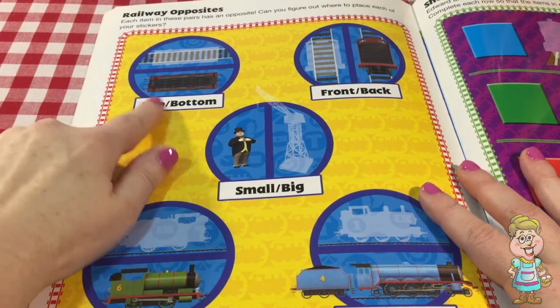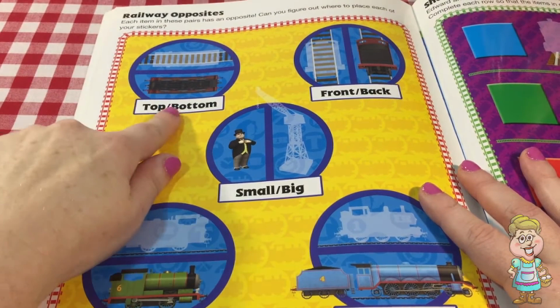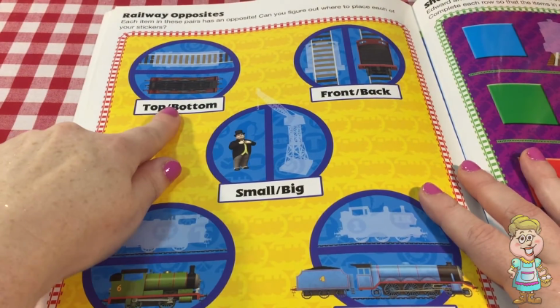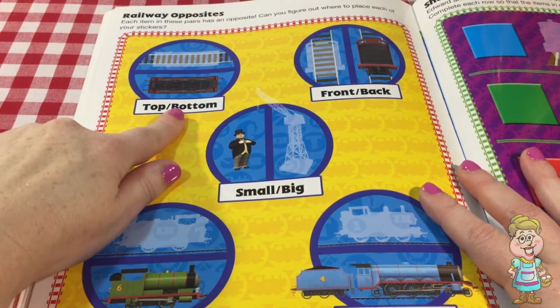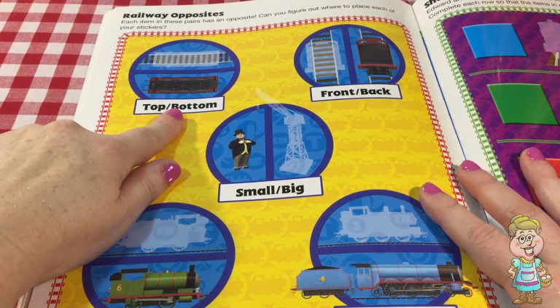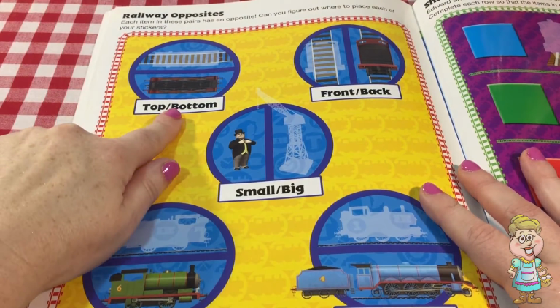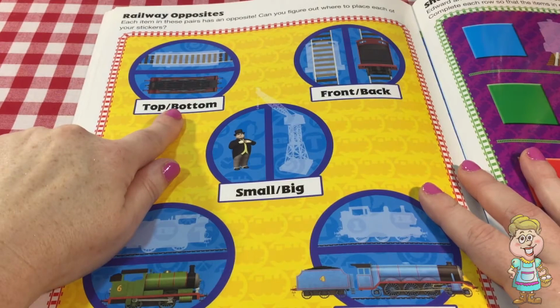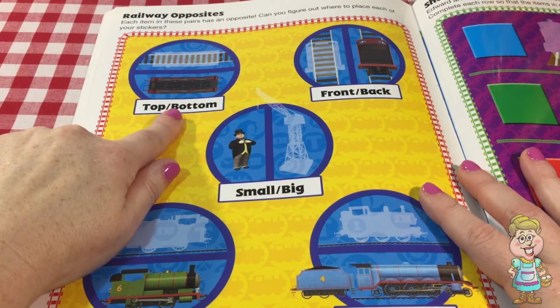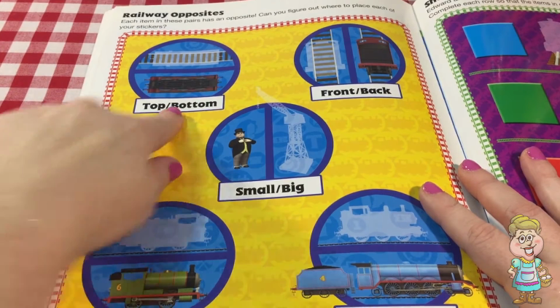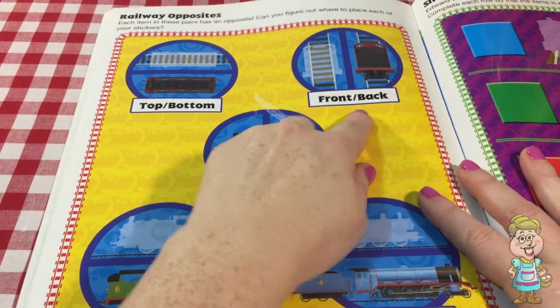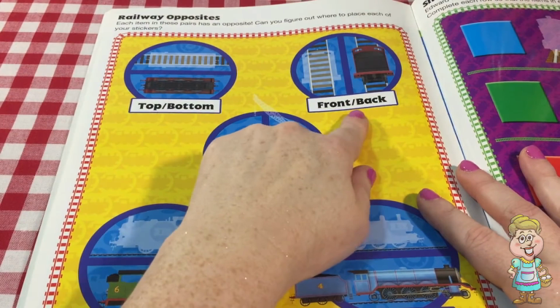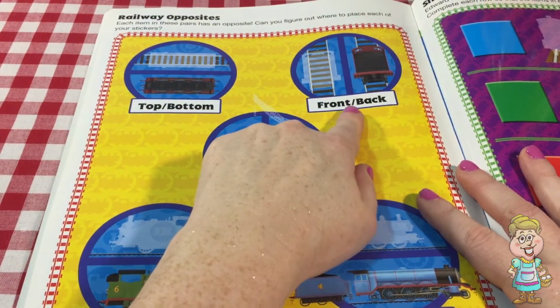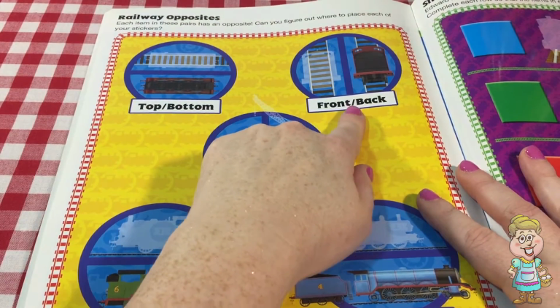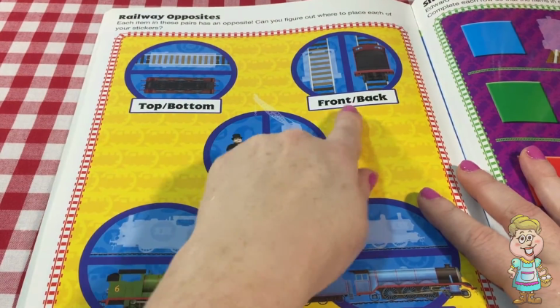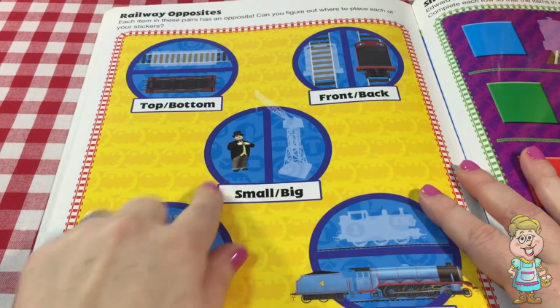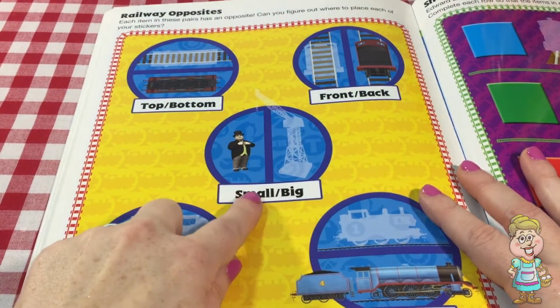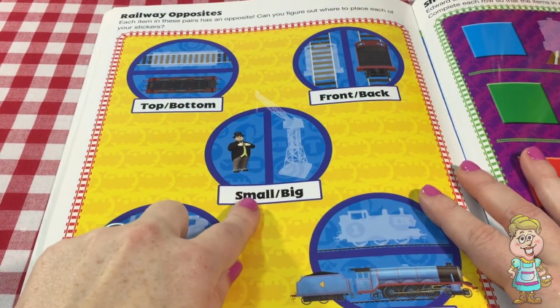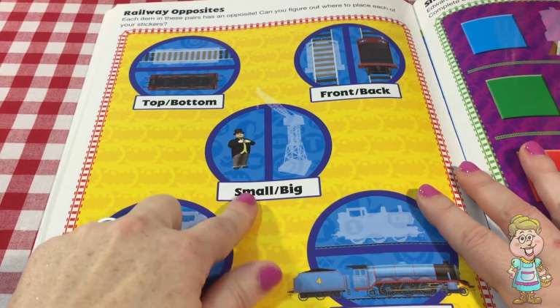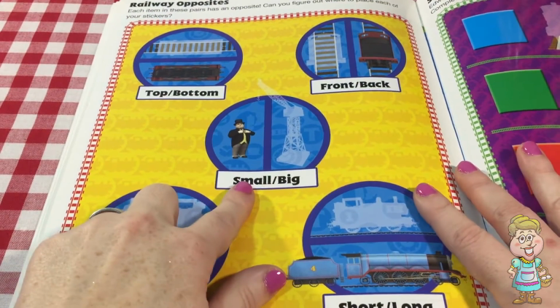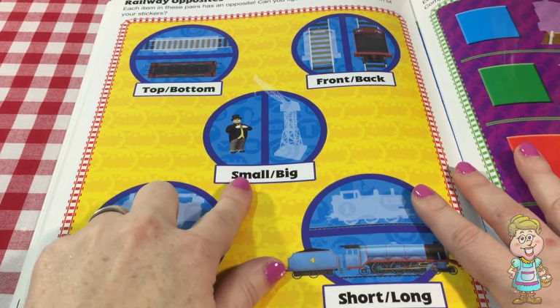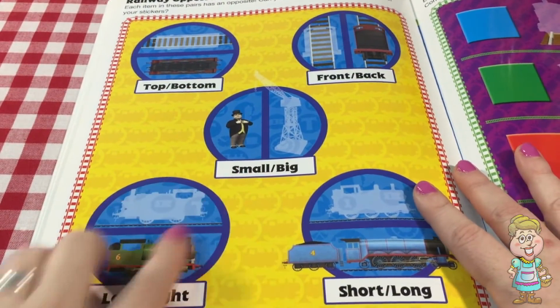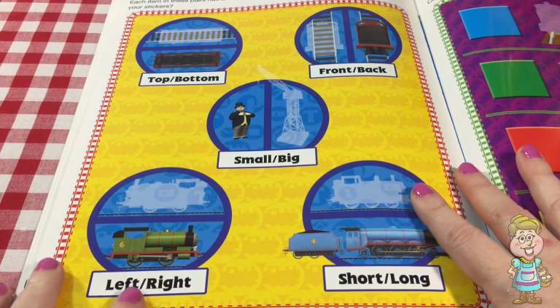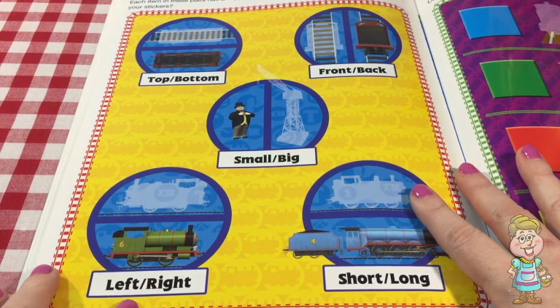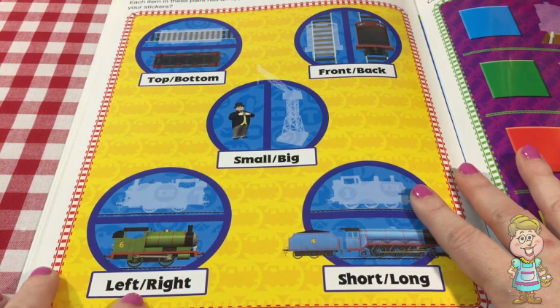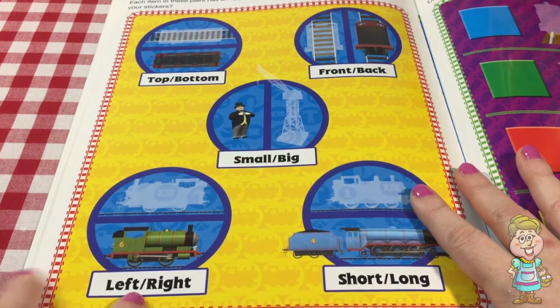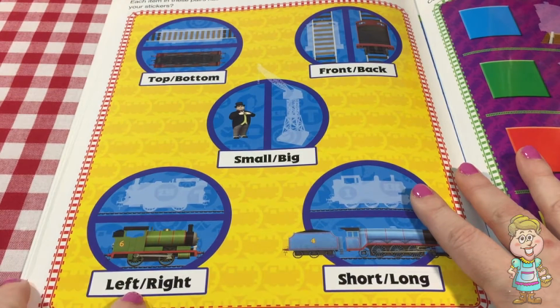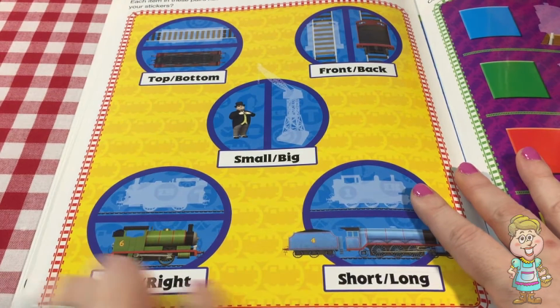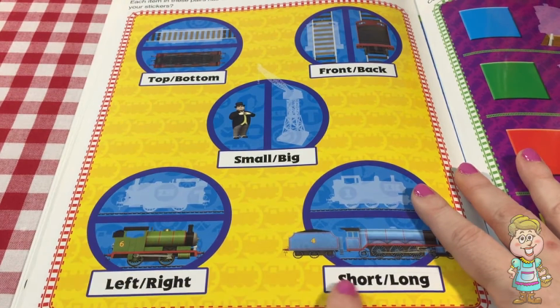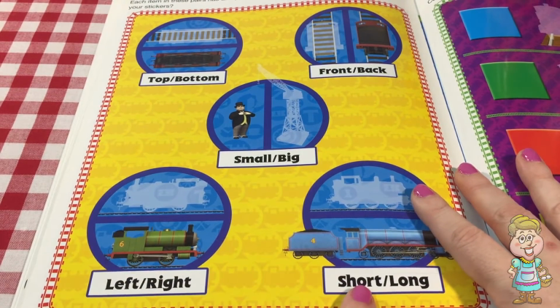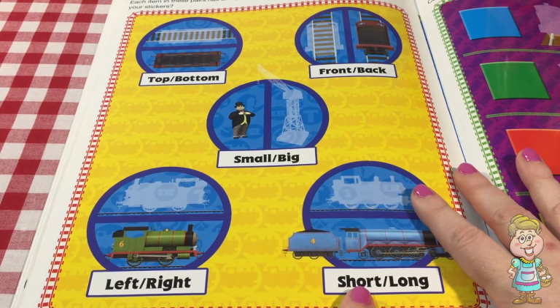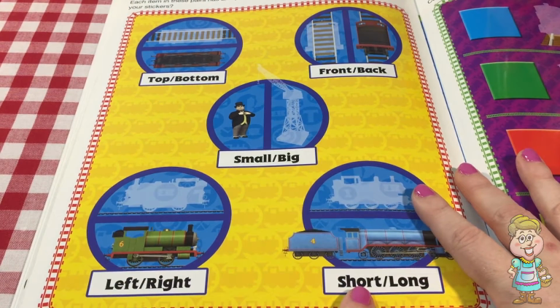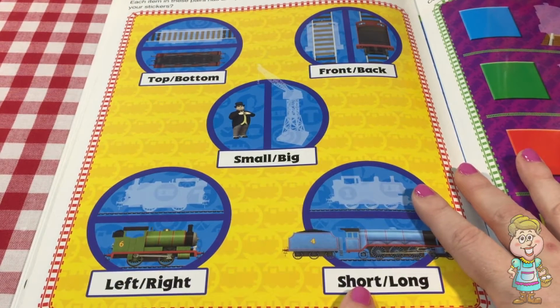So we have the top — top and bottom, front and back, small and big, left and right, and short and long.